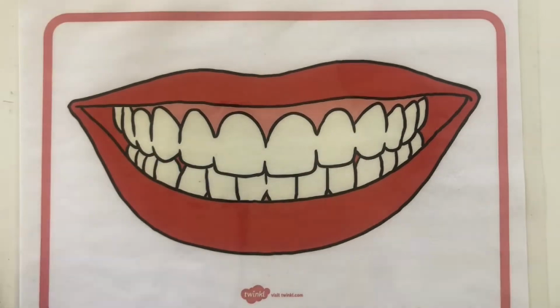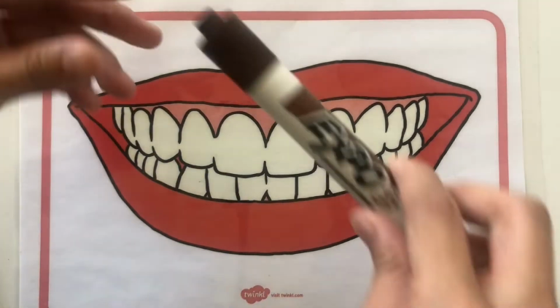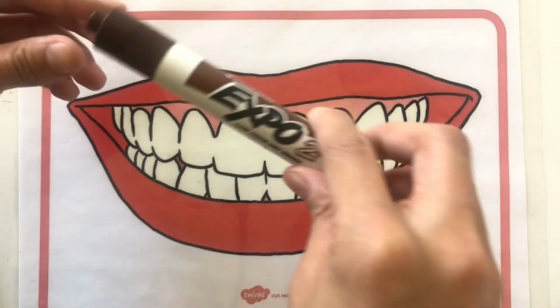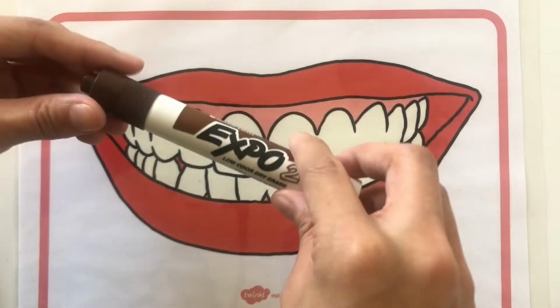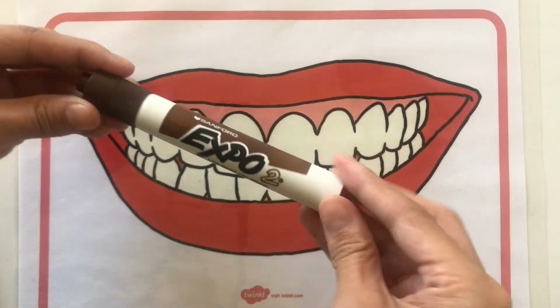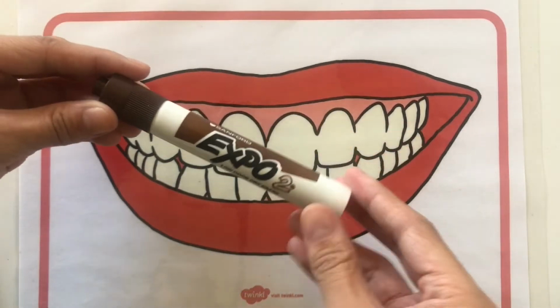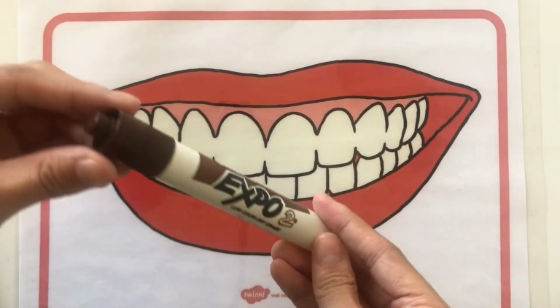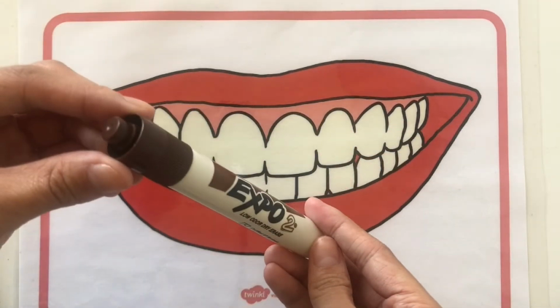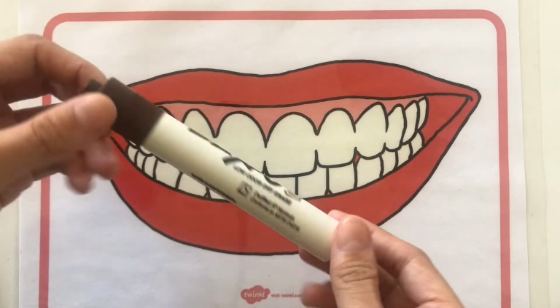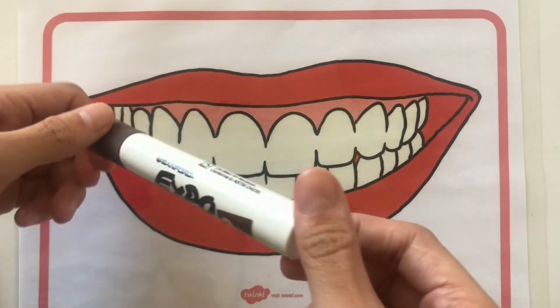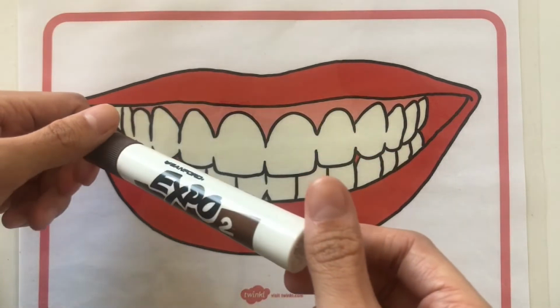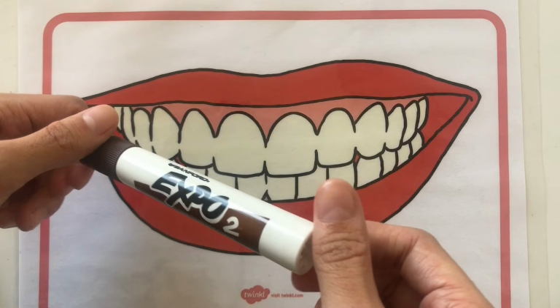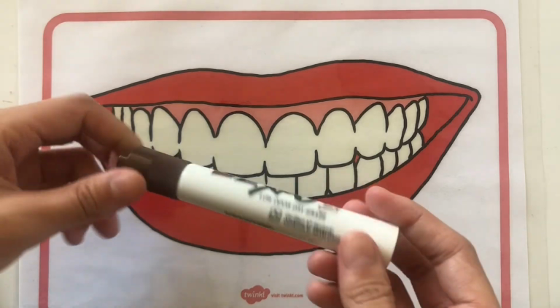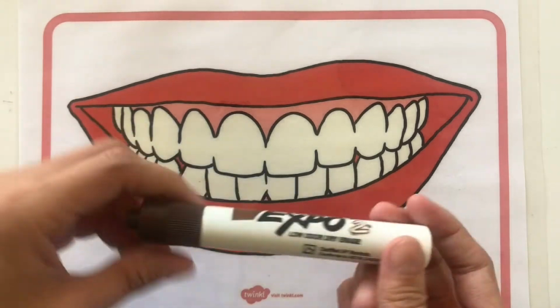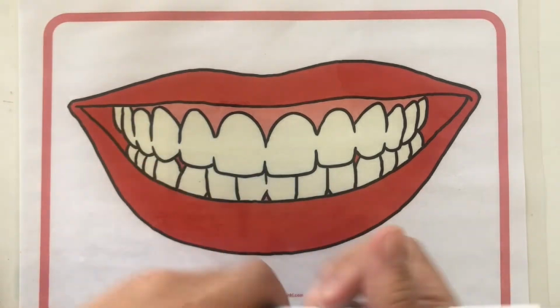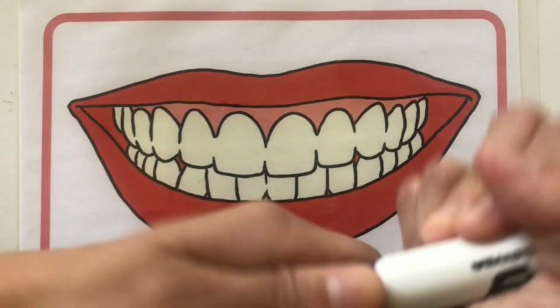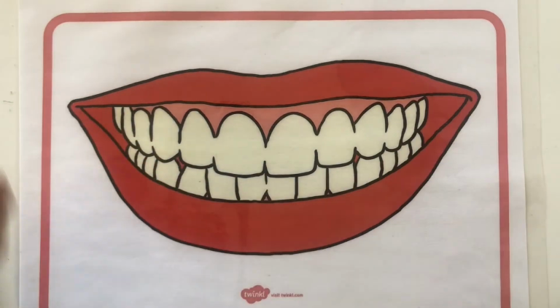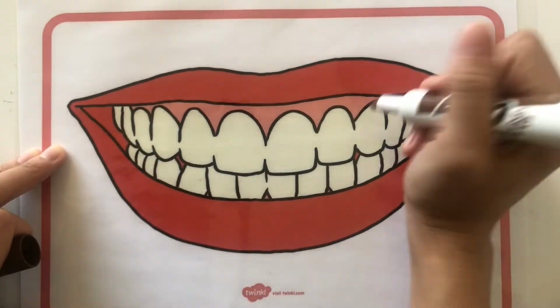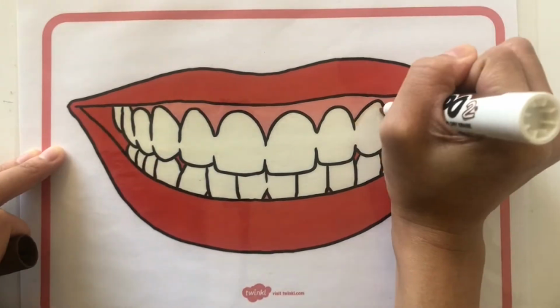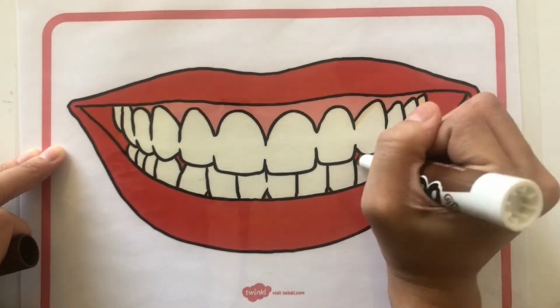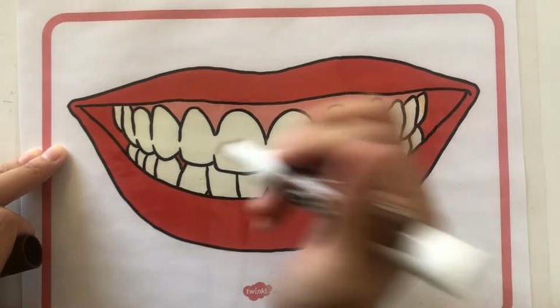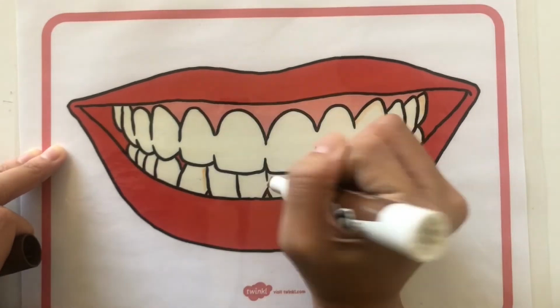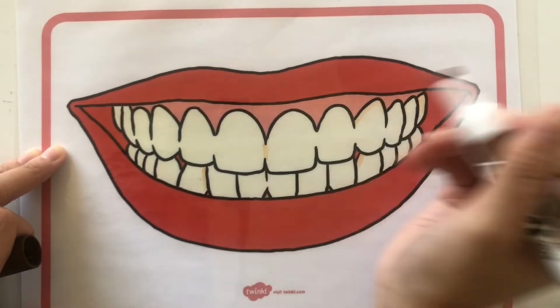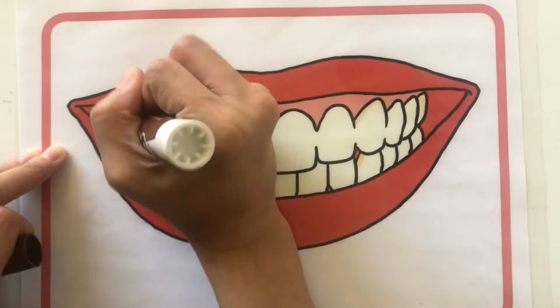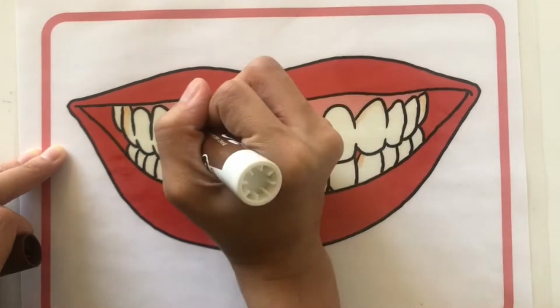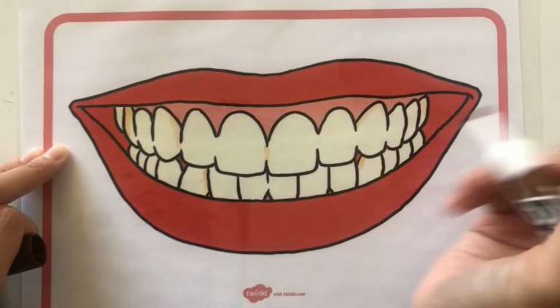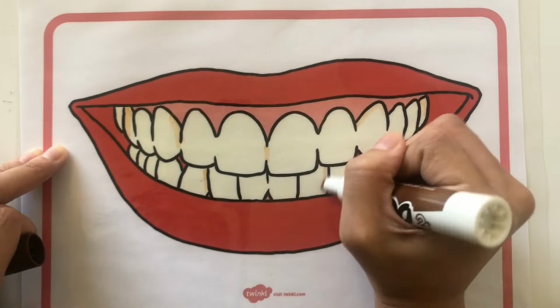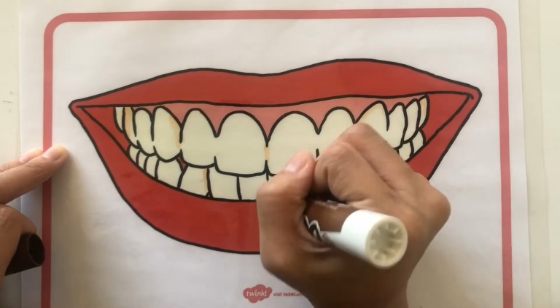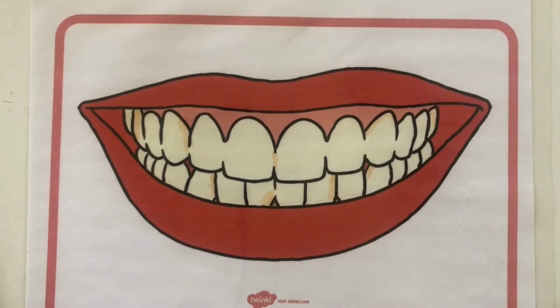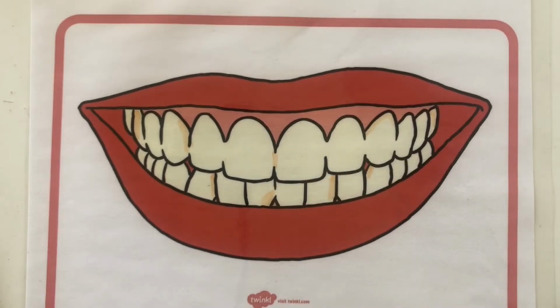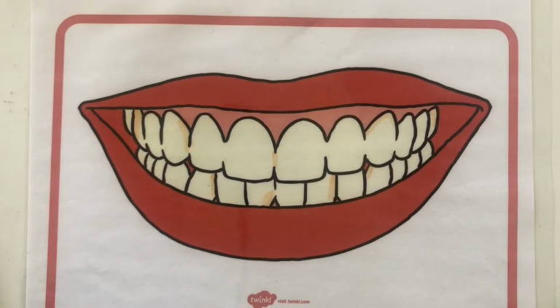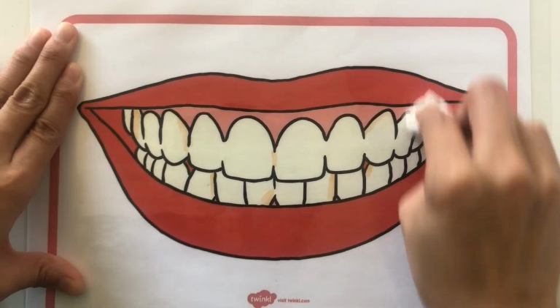Next, use a whiteboard marker and draw marks on the teeth to make it look like bacteria. You can draw small marks to show the importance of brushing up and down and in hard-to-reach areas.